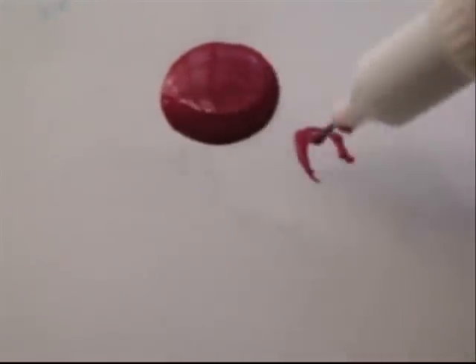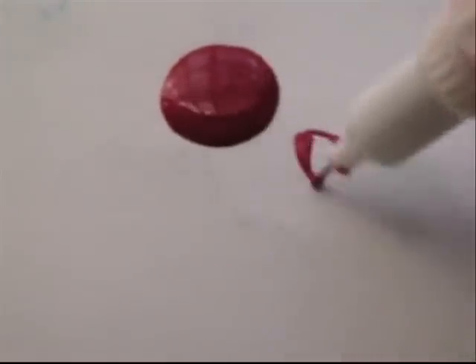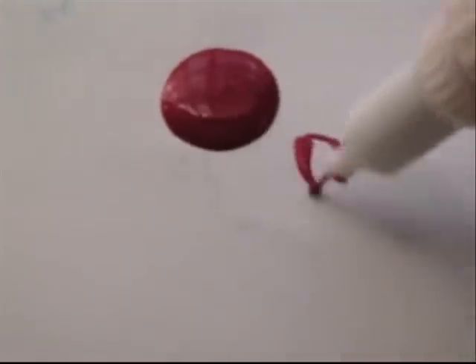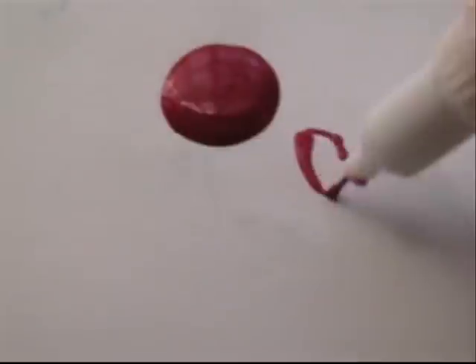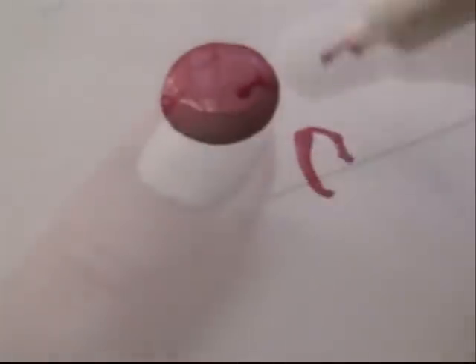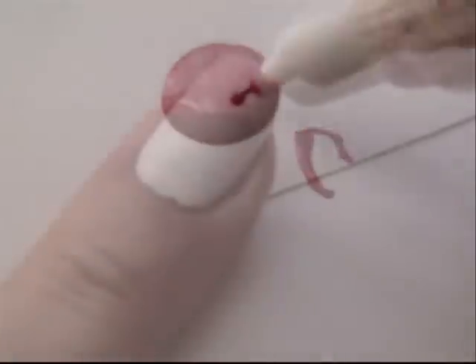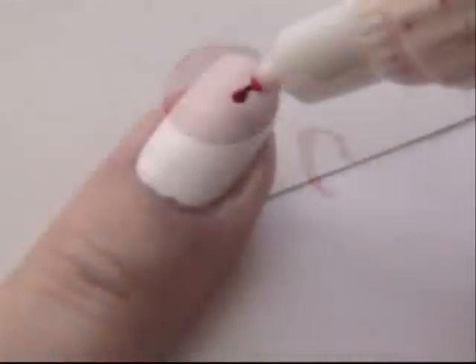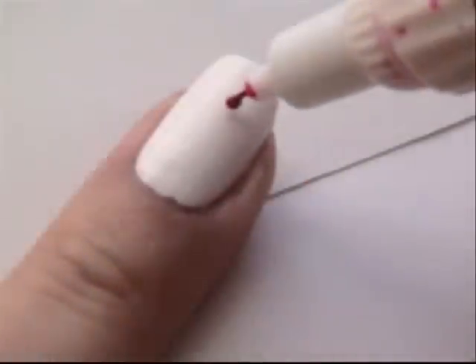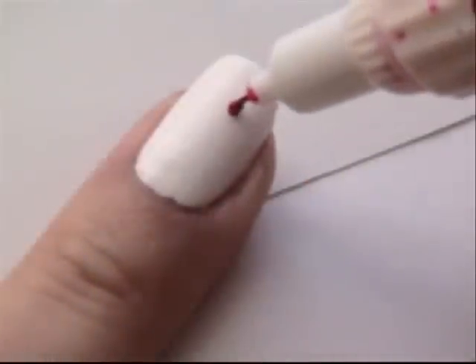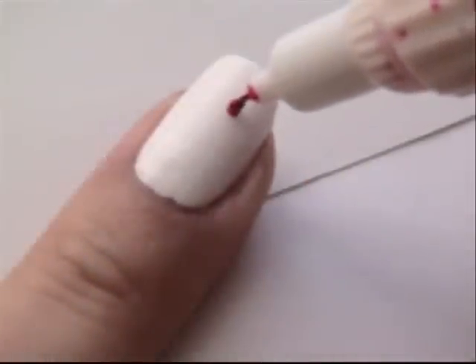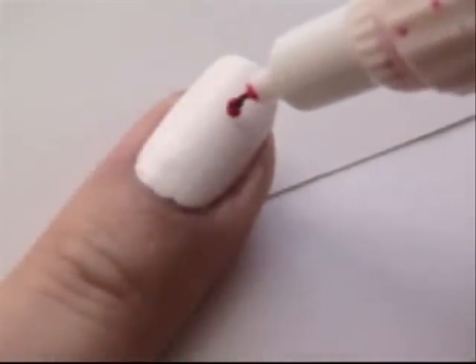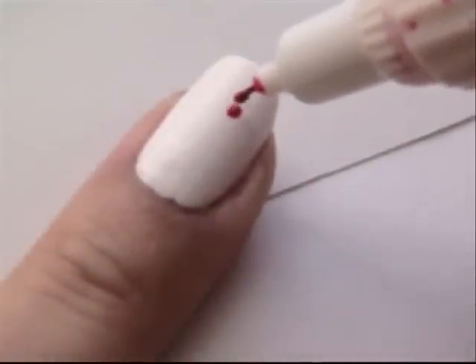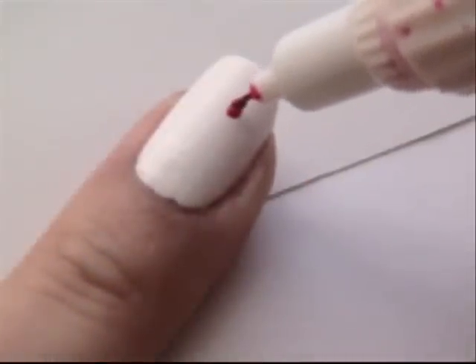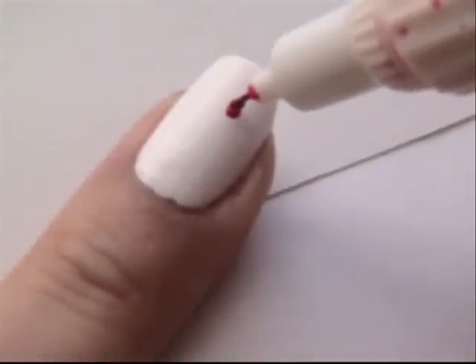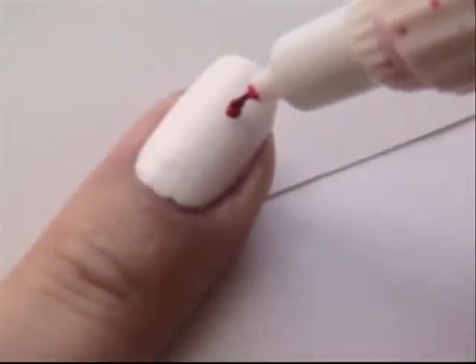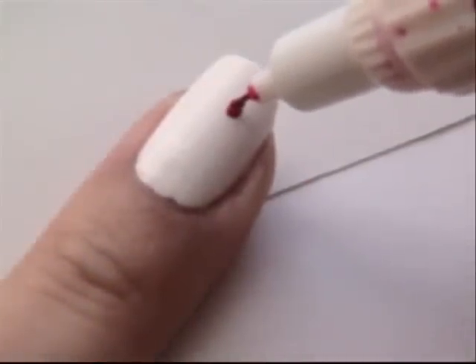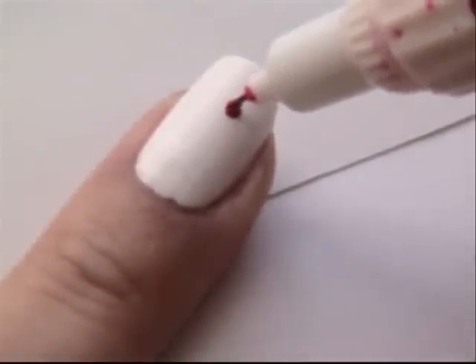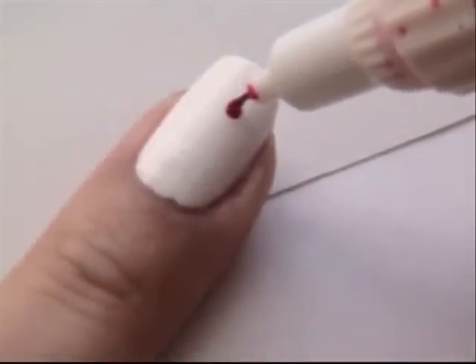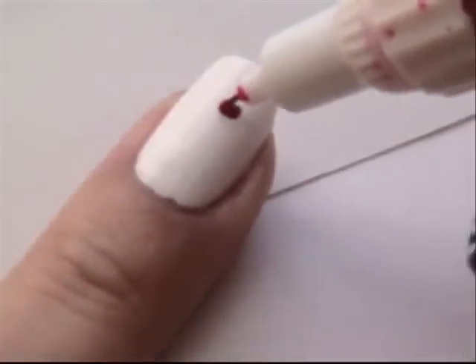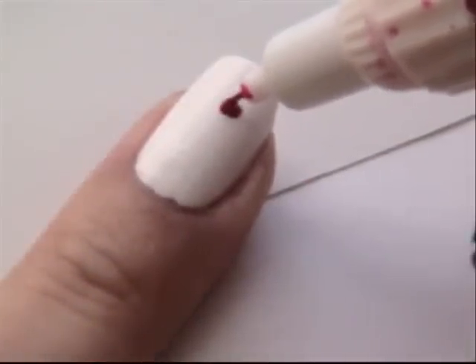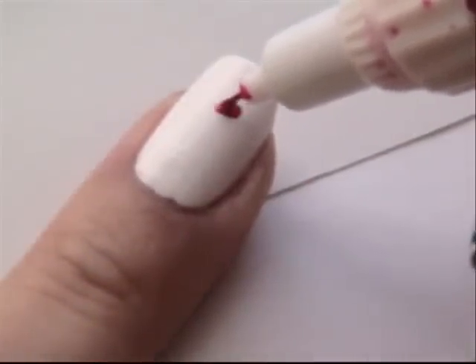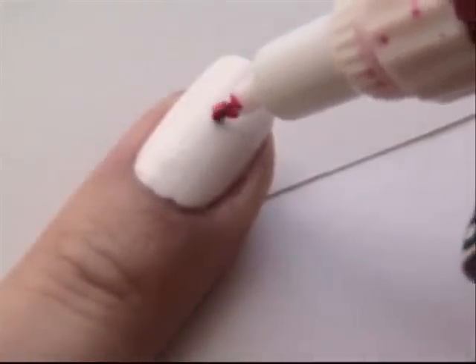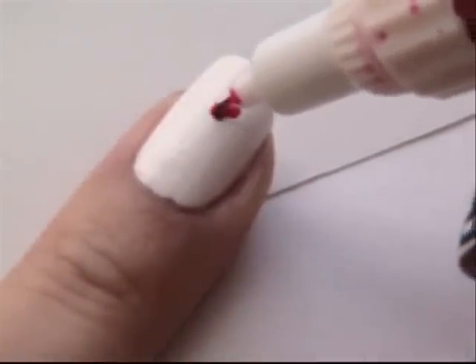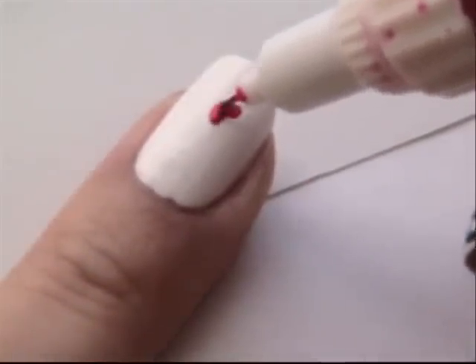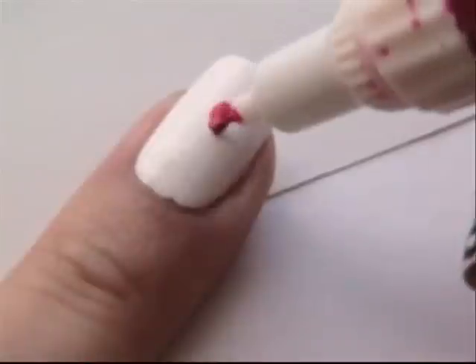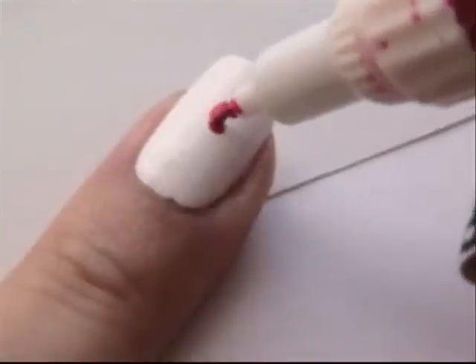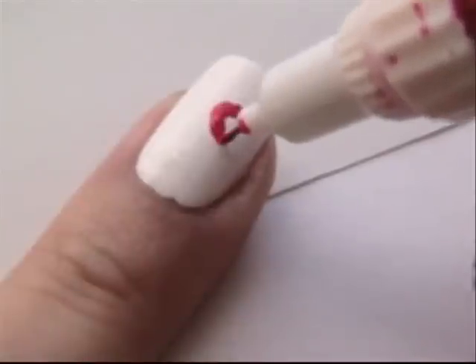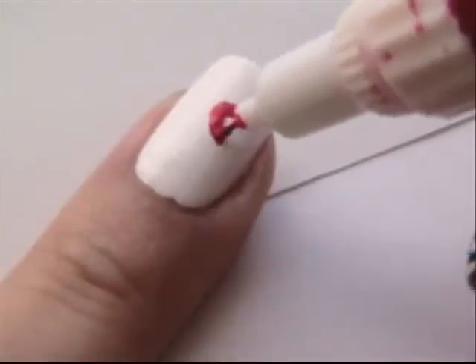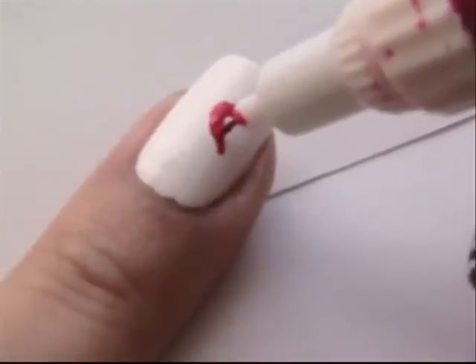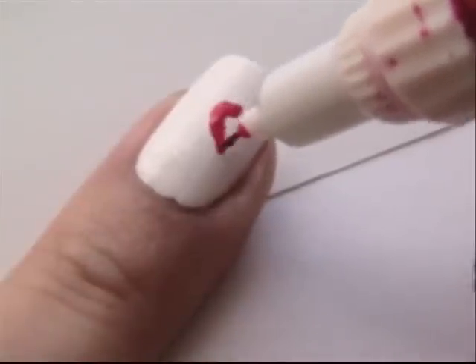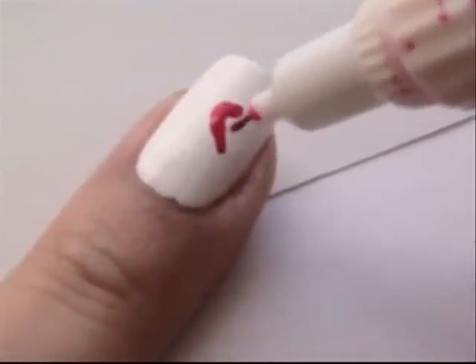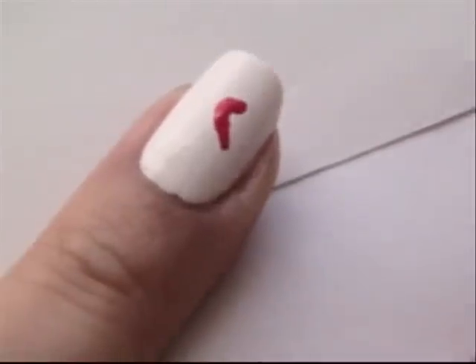You just have to continually dip it. I'm just going to make a heart. I usually start off with one dot, and then I just kind of curve it around, down and down.